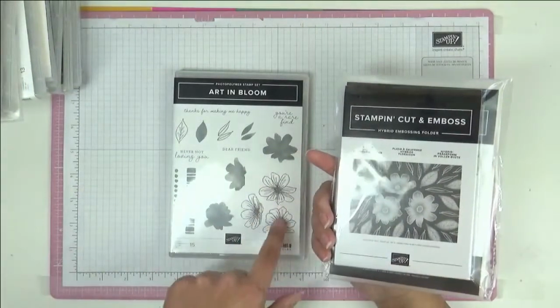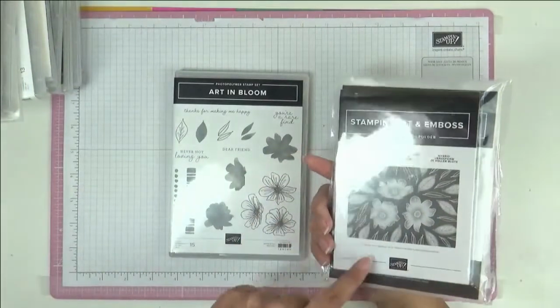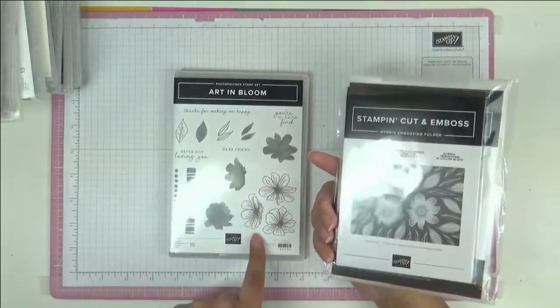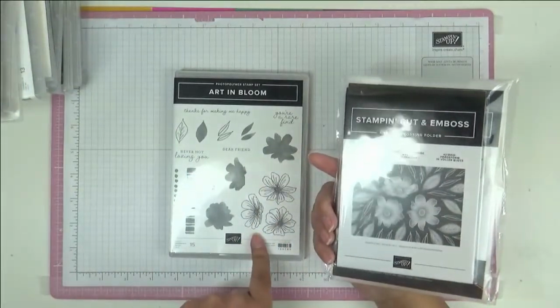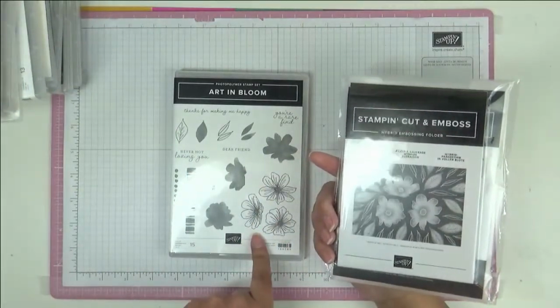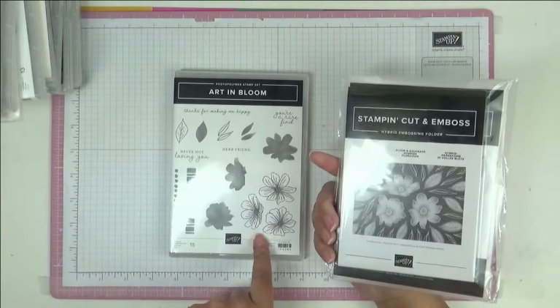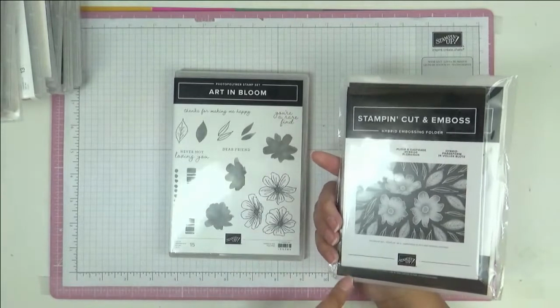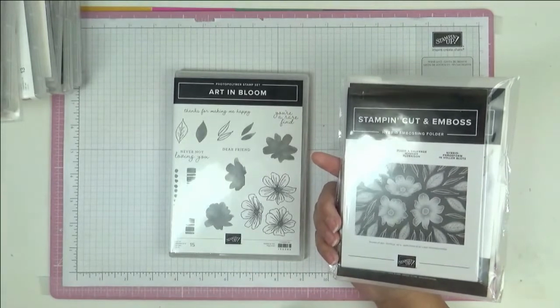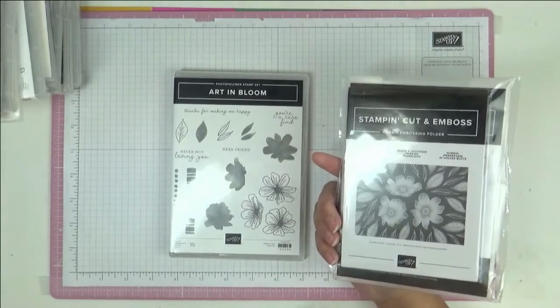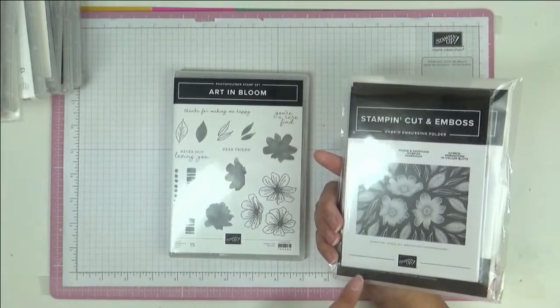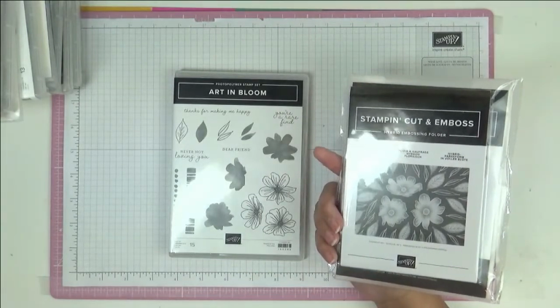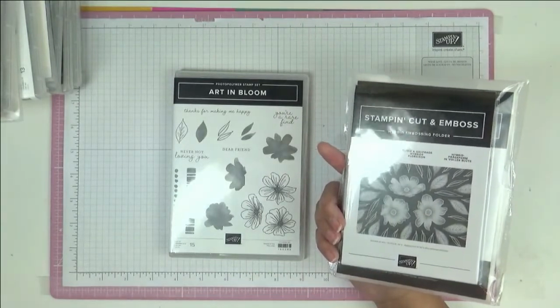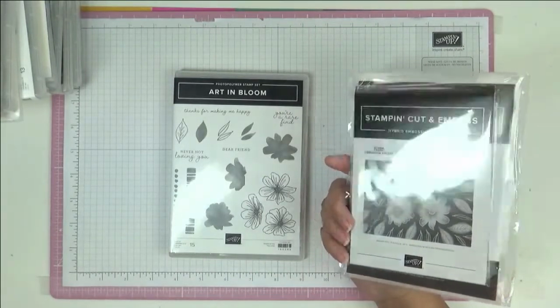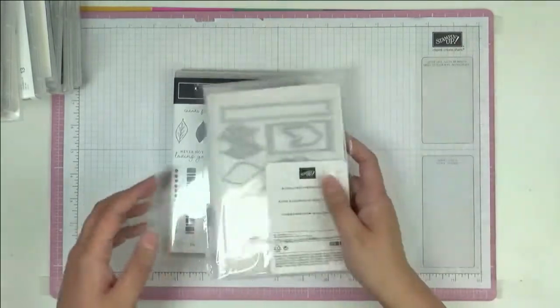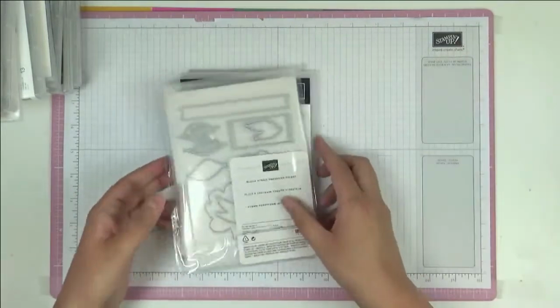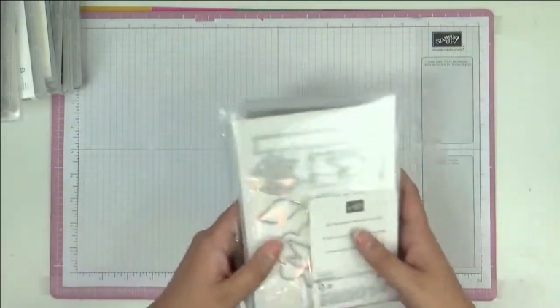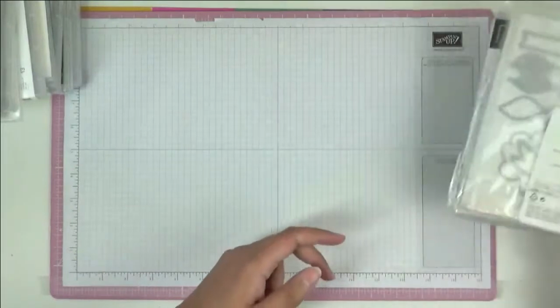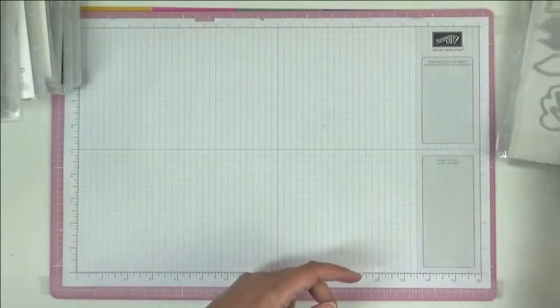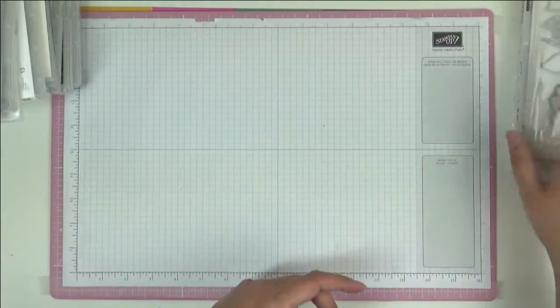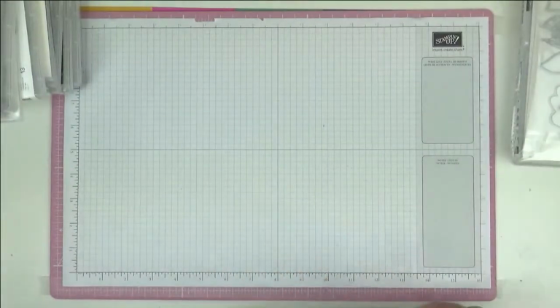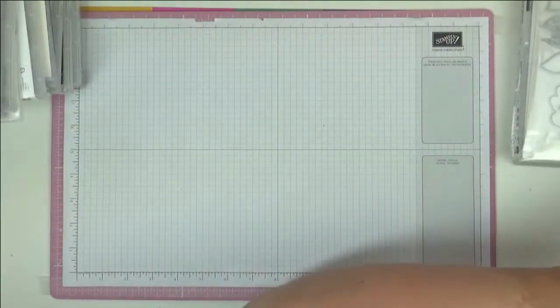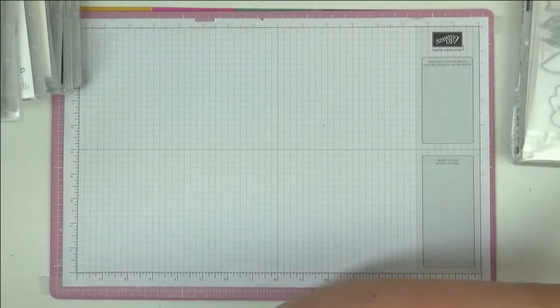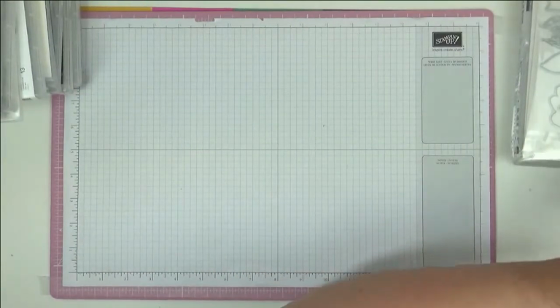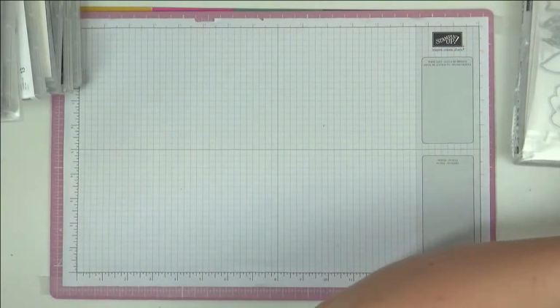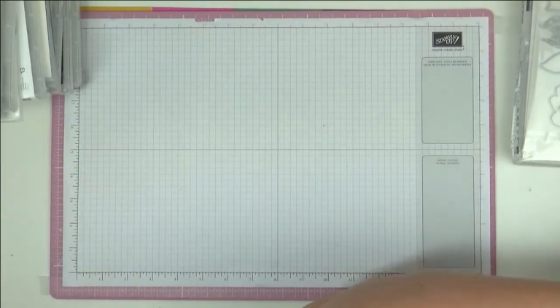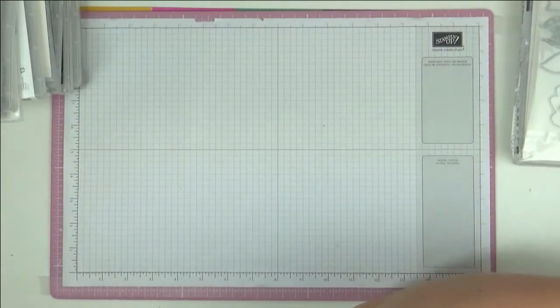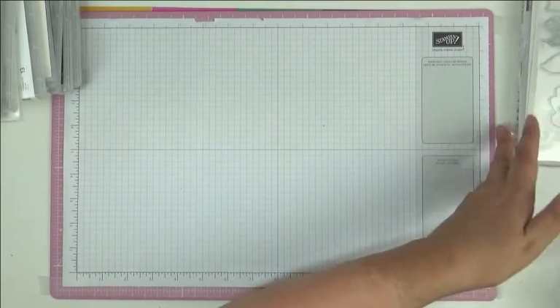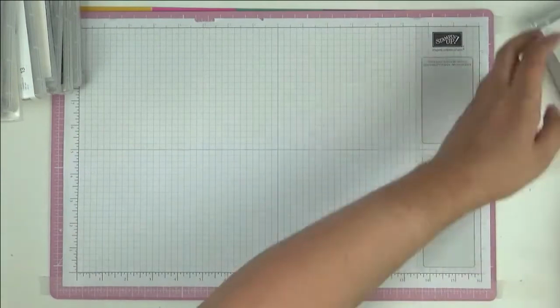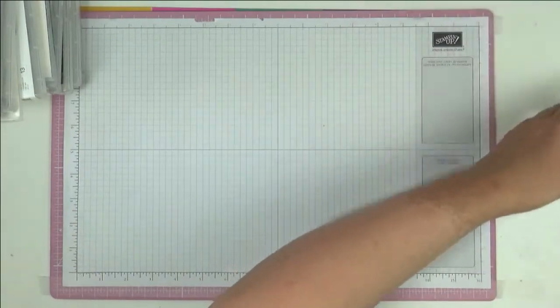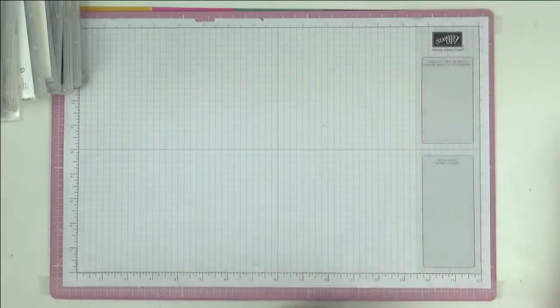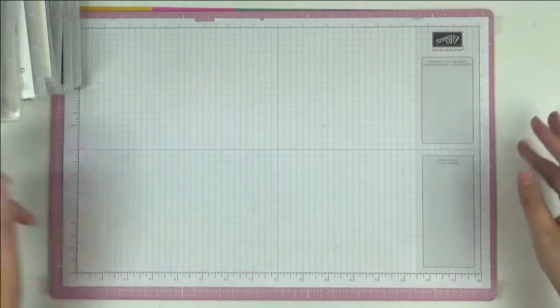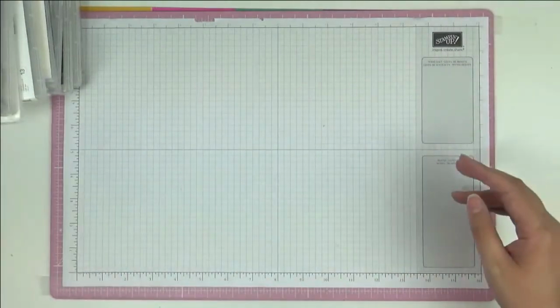Art in Bloom comes with the stamp set, a matching die, and also an embossing folder that coordinates with it as well. I'll show you in a video soon how this all works together.